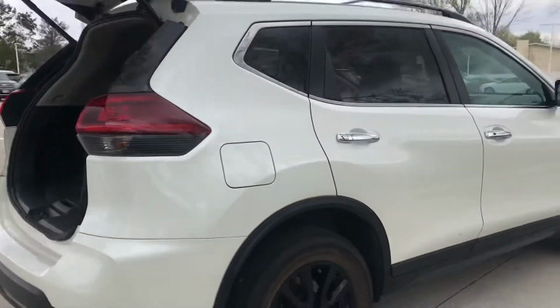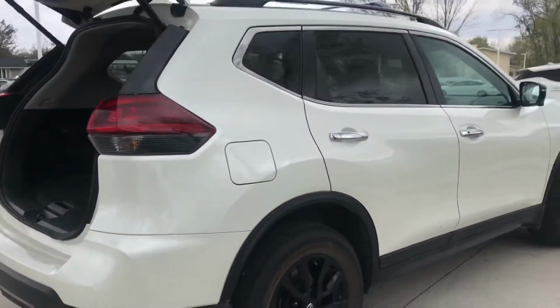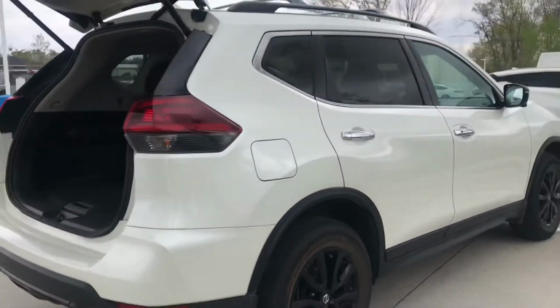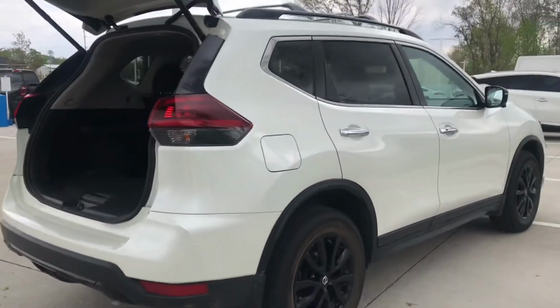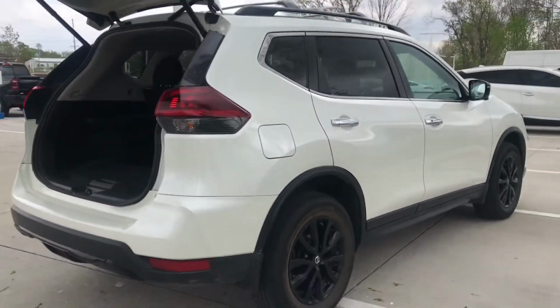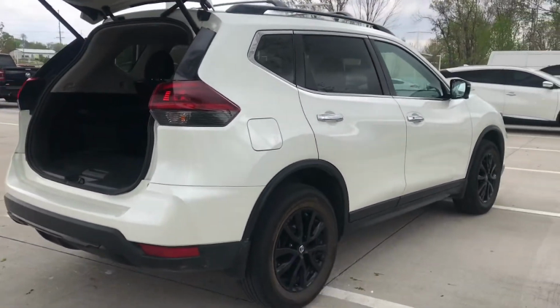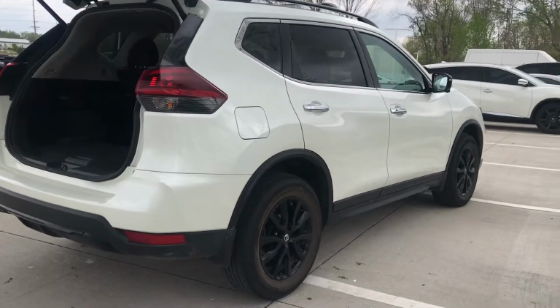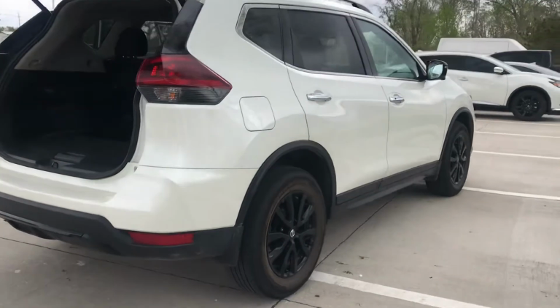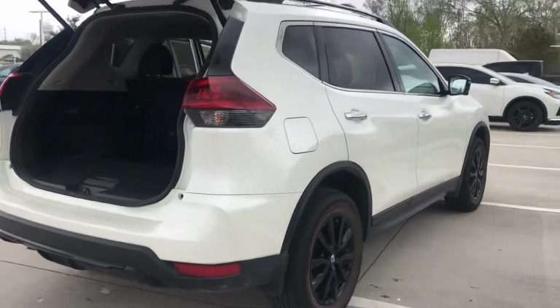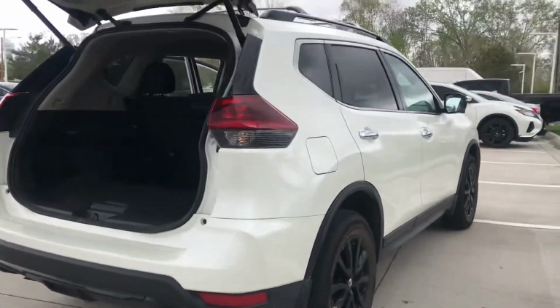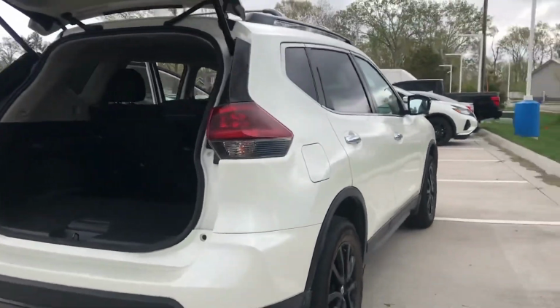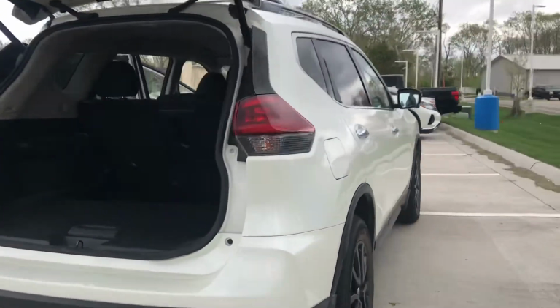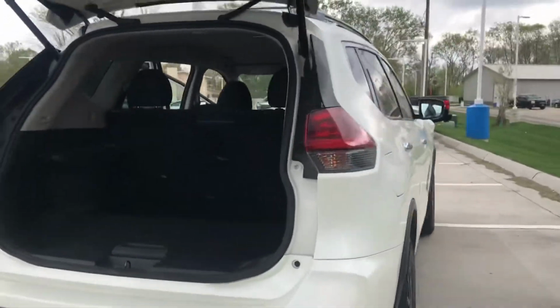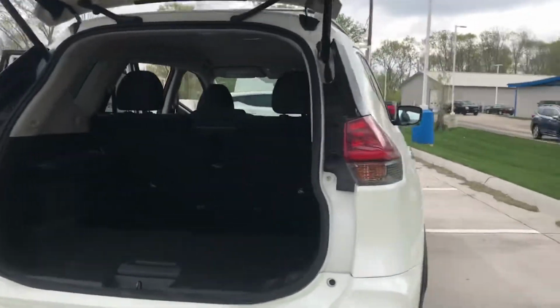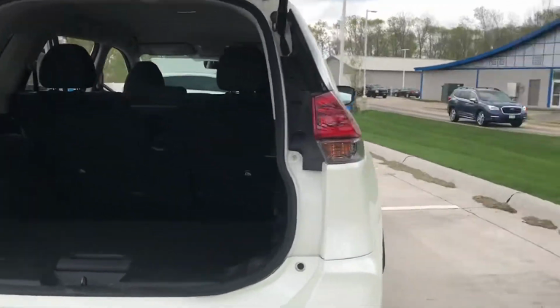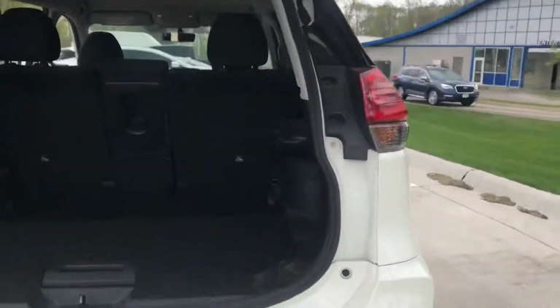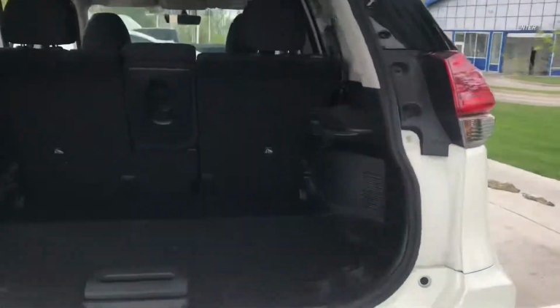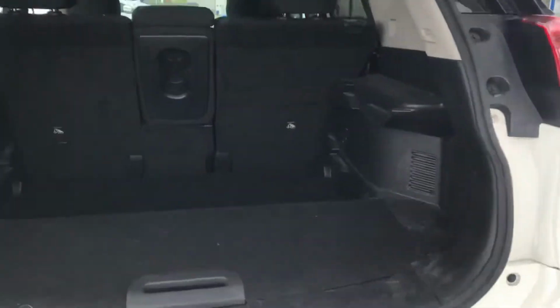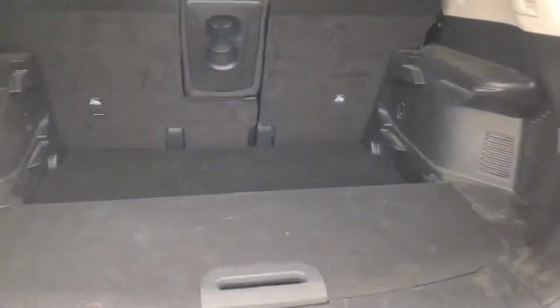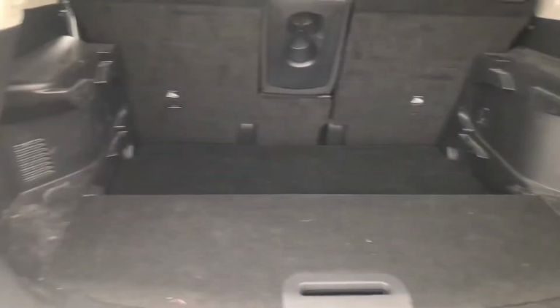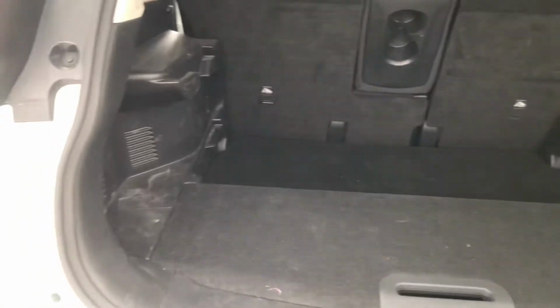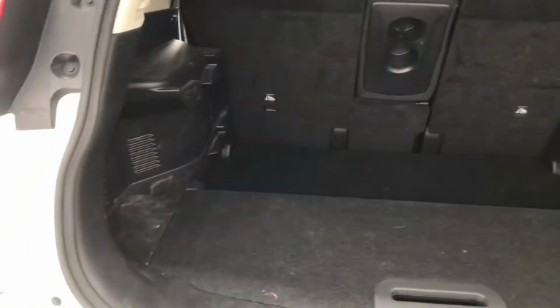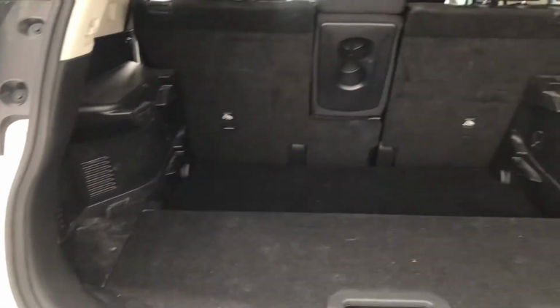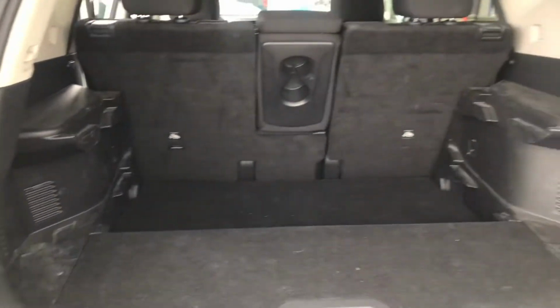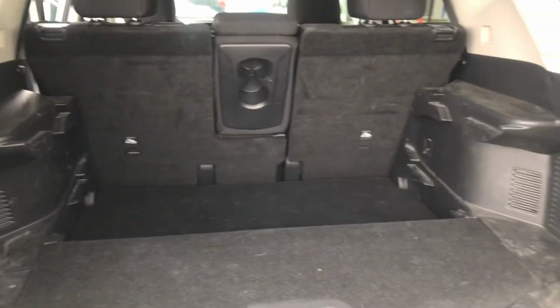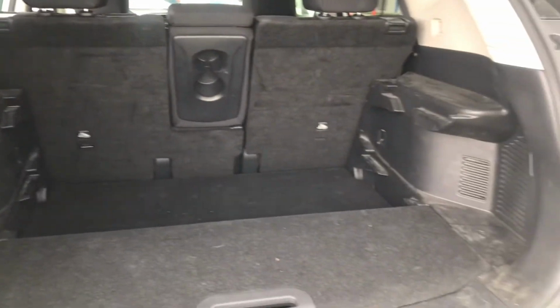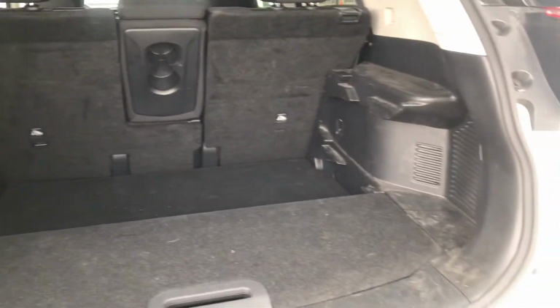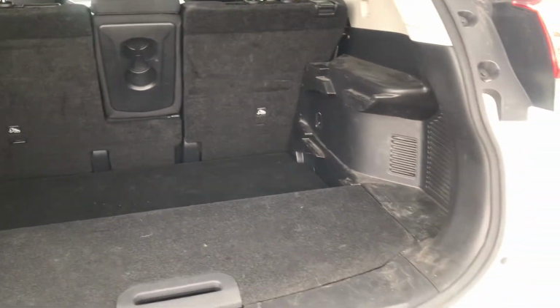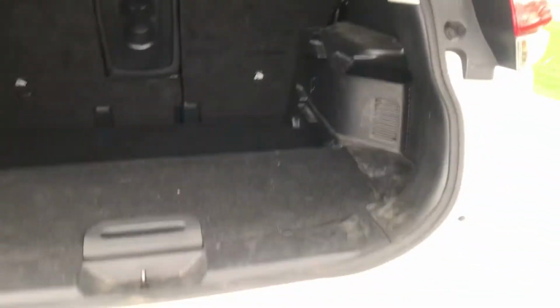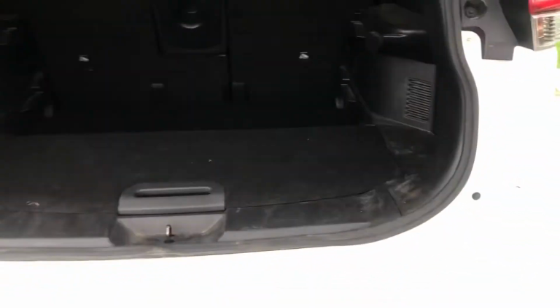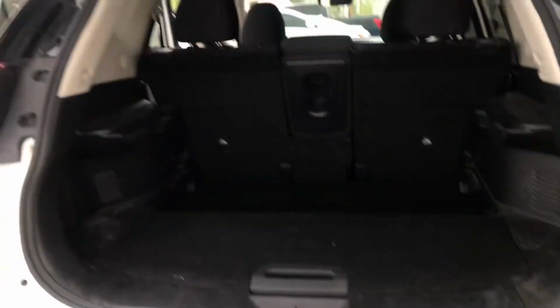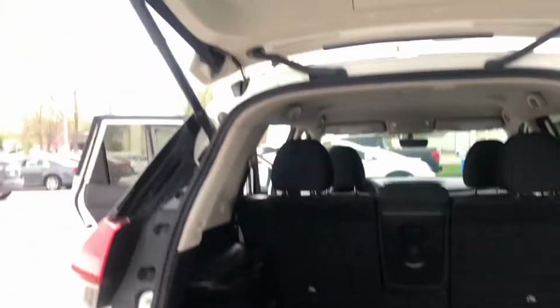It does have the tinted windows and the blacked-out wheels, as well as the black badging on the back of the tailgate — I'll show you that in a second. This is just how we got it traded in. It would be going through detail and get all cleaned up for you.